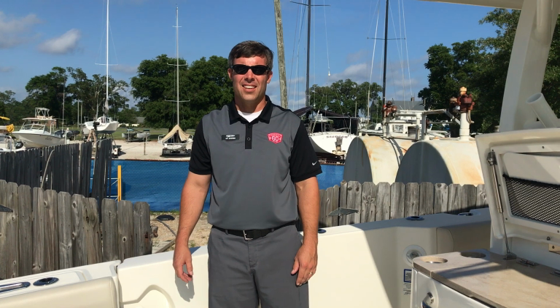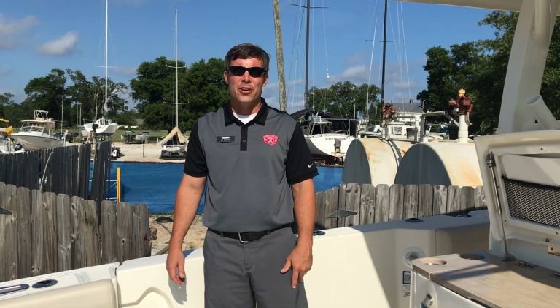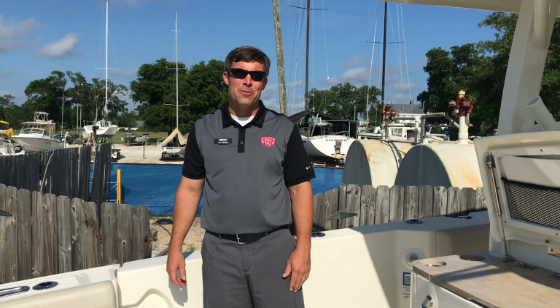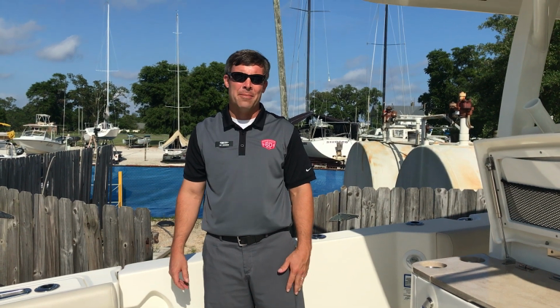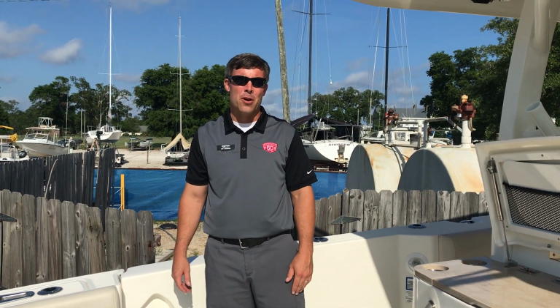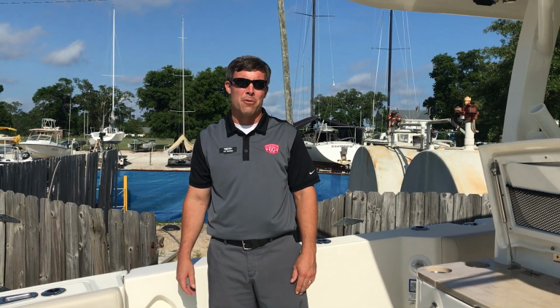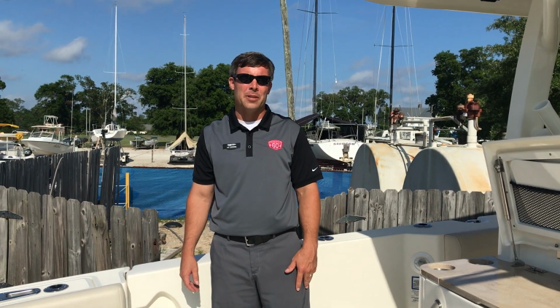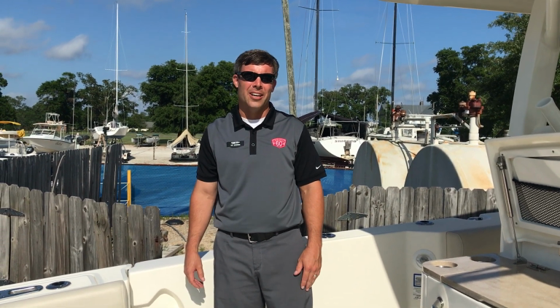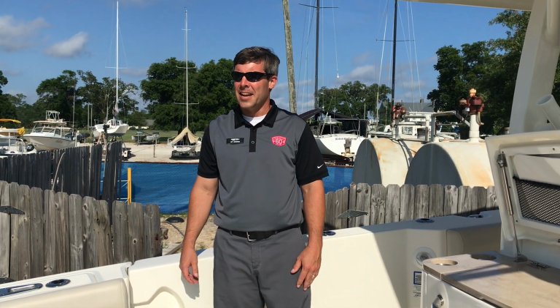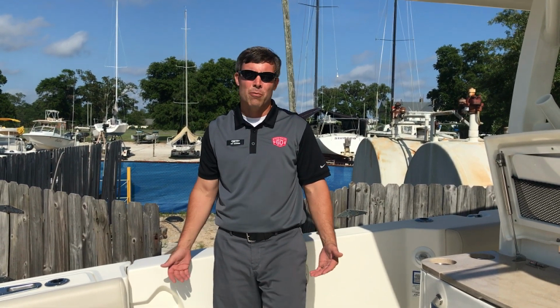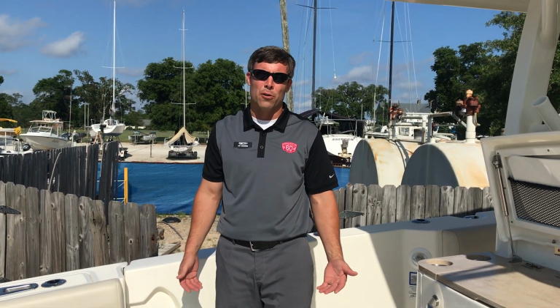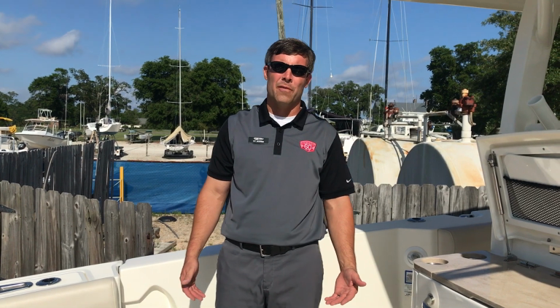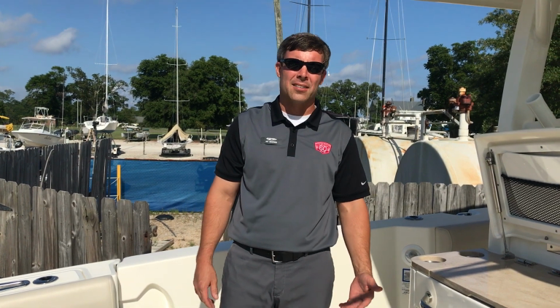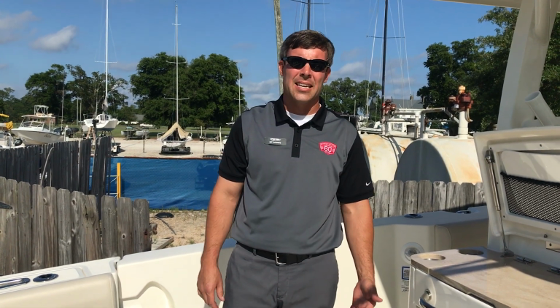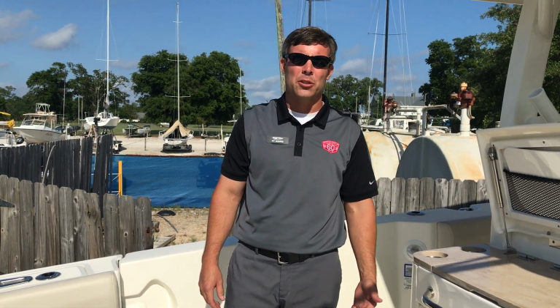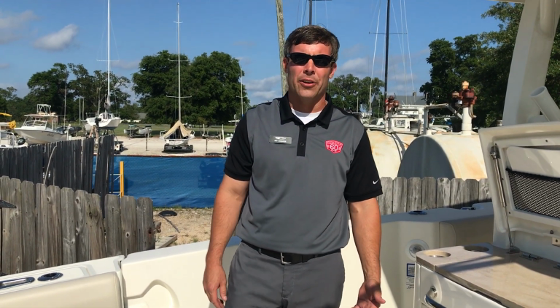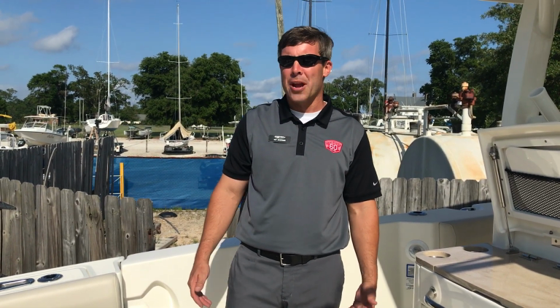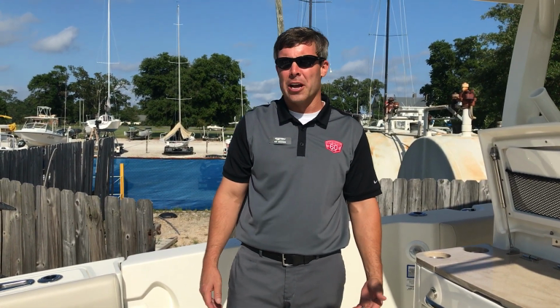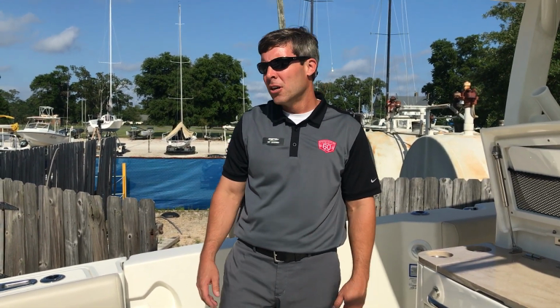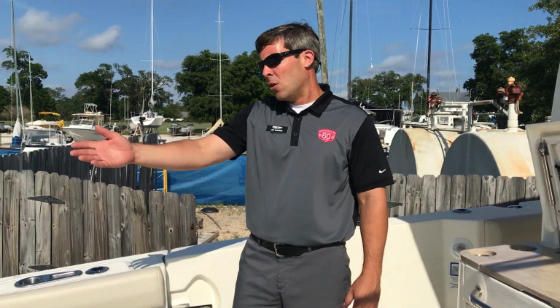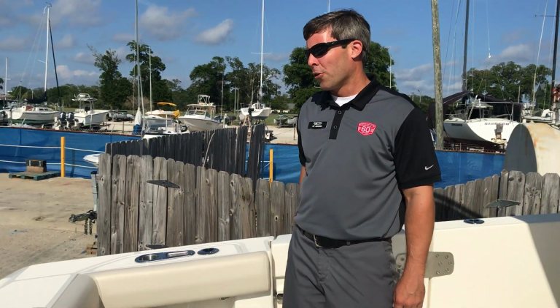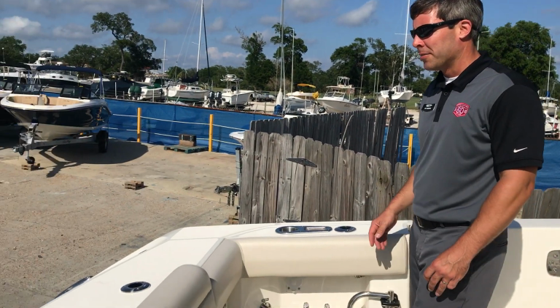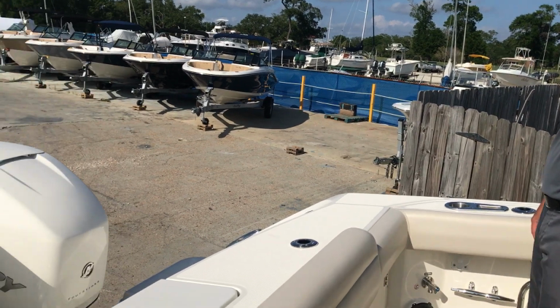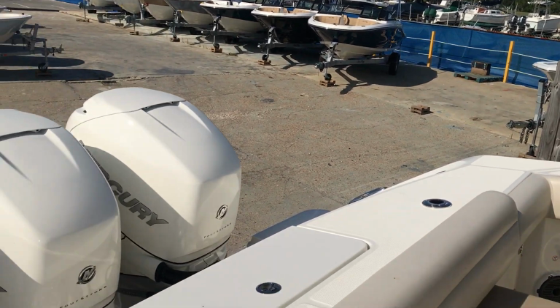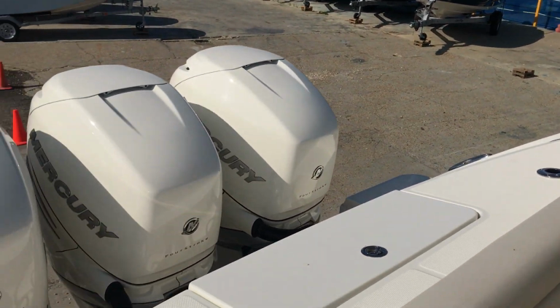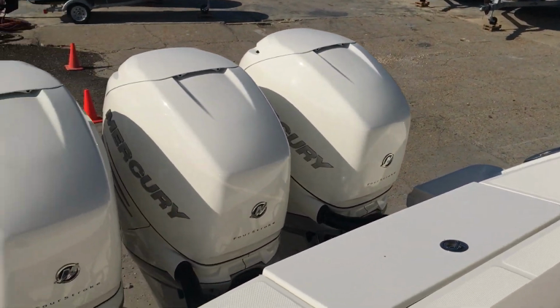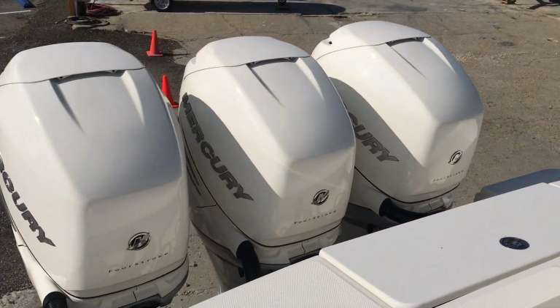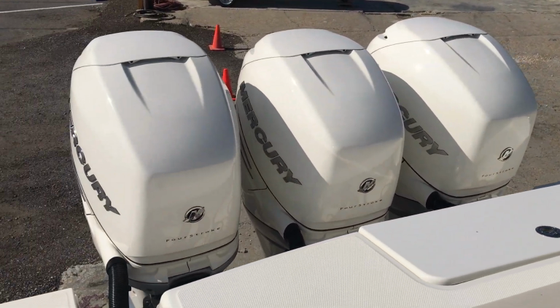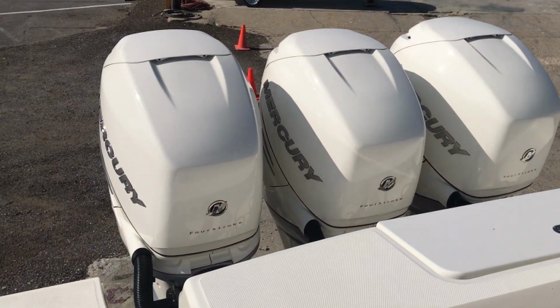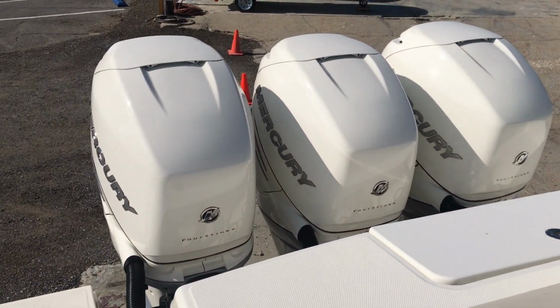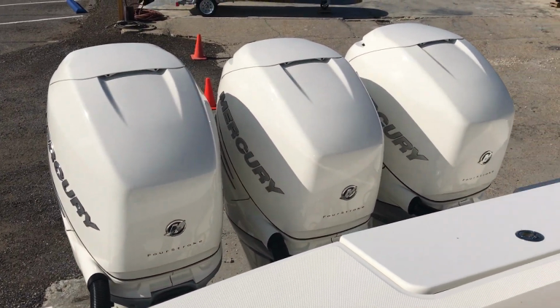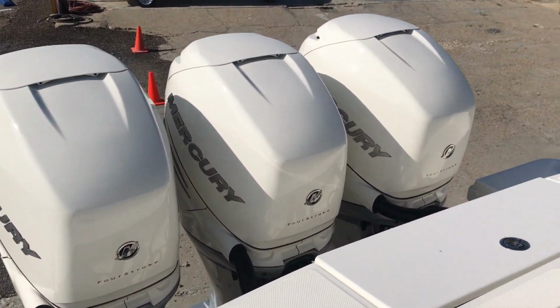Good afternoon. My name is Kit Boja with MarineMax Pensacola. Today we're going to do a brief walkthrough of the 2019 Boston Whaler 380 Outrage. We'll start on the transom. This particular boat is powered with triple 350 Mercury Verados.